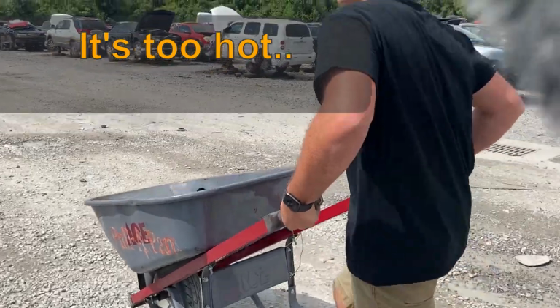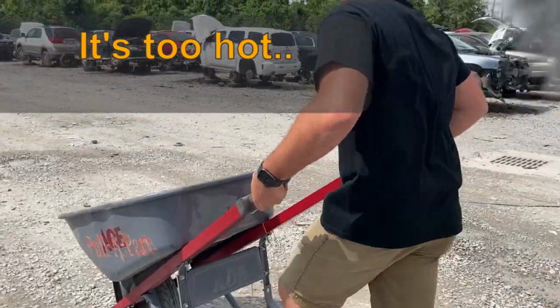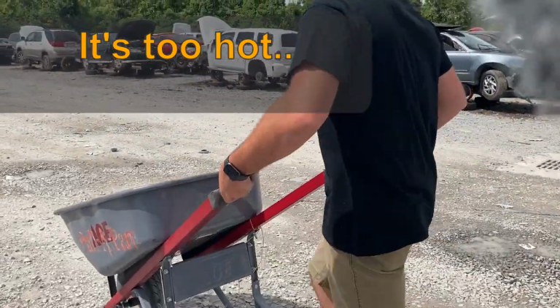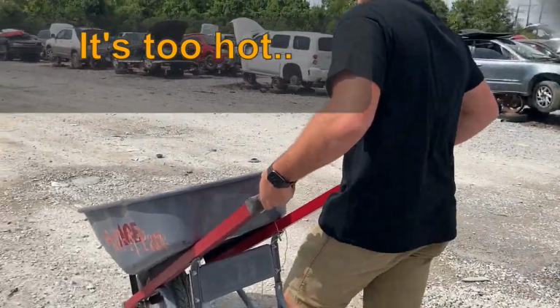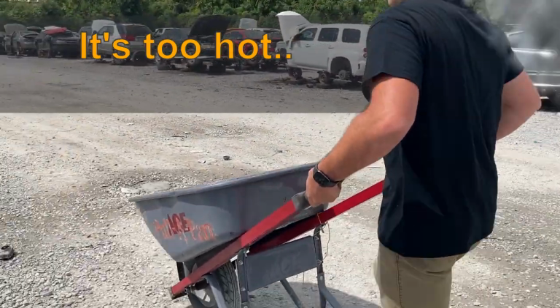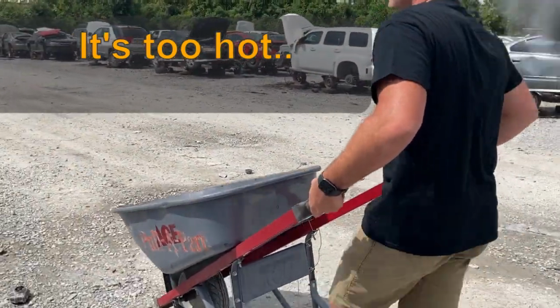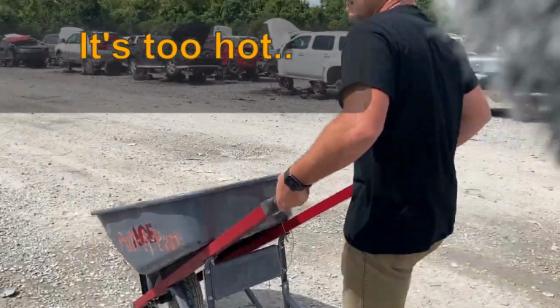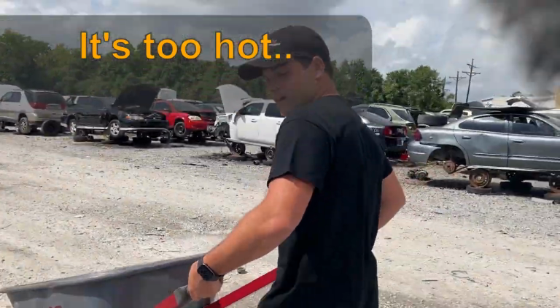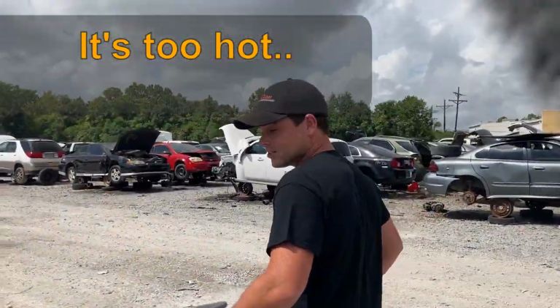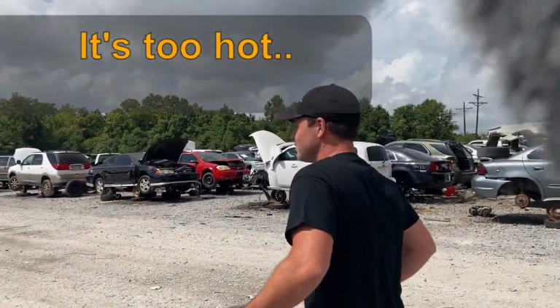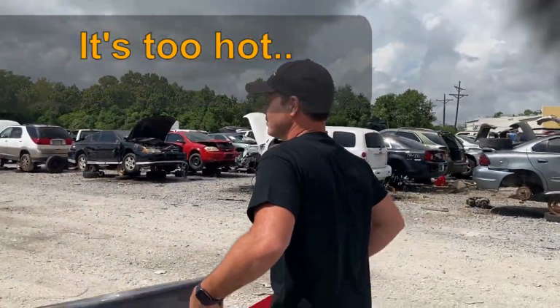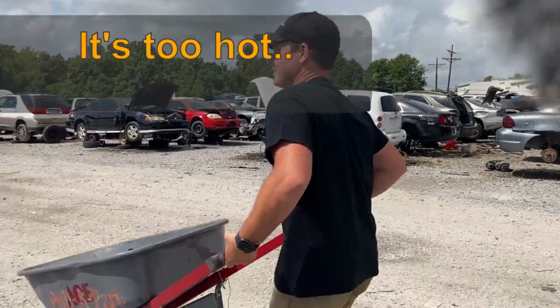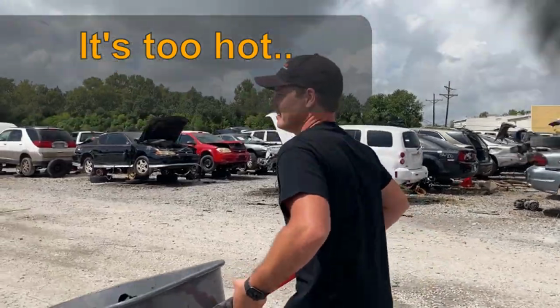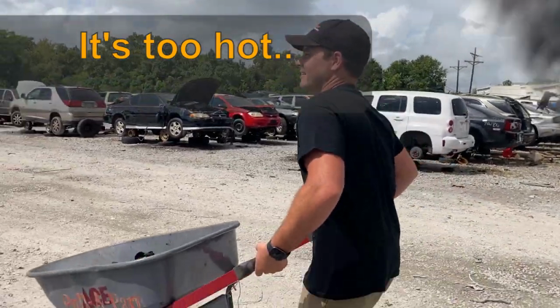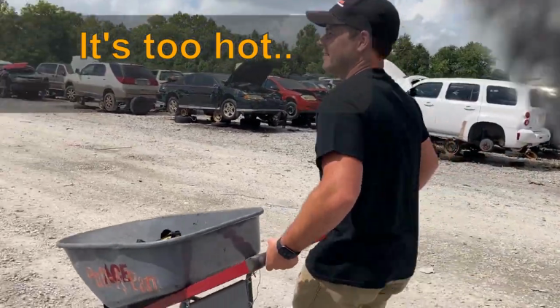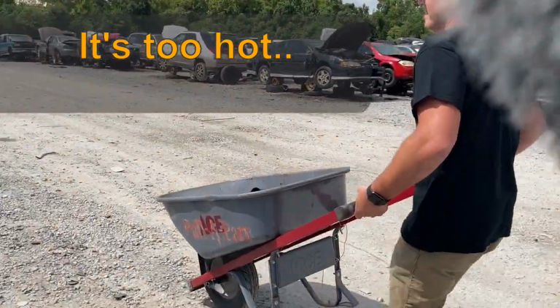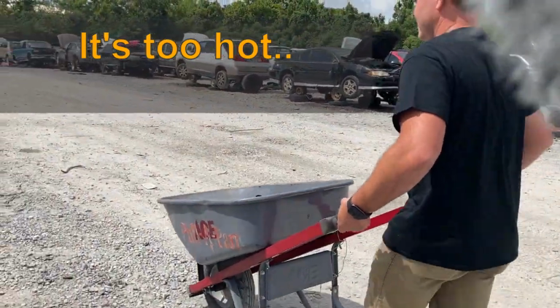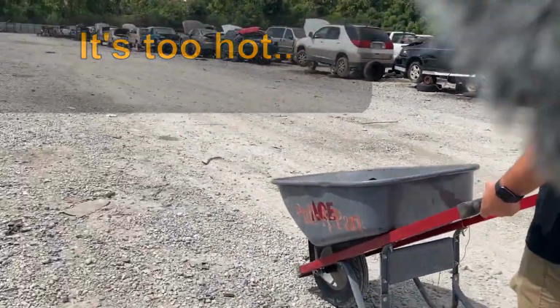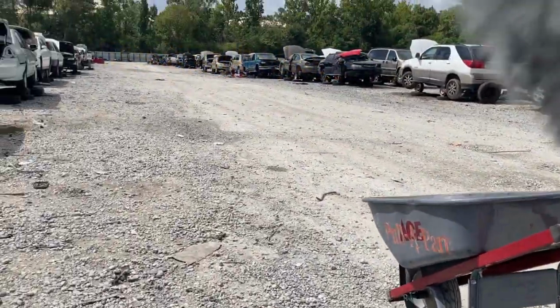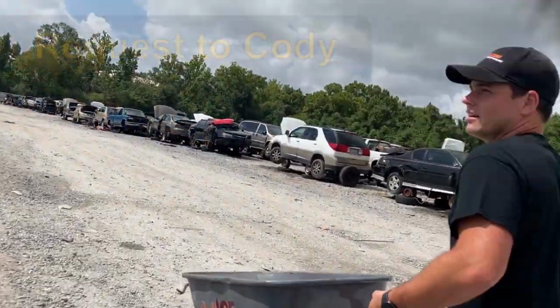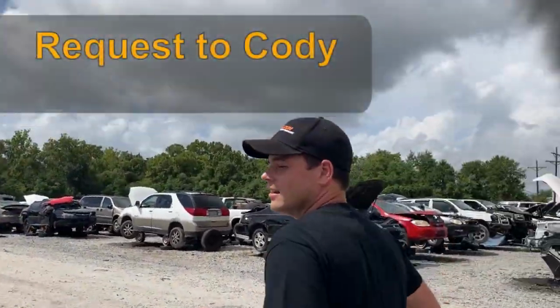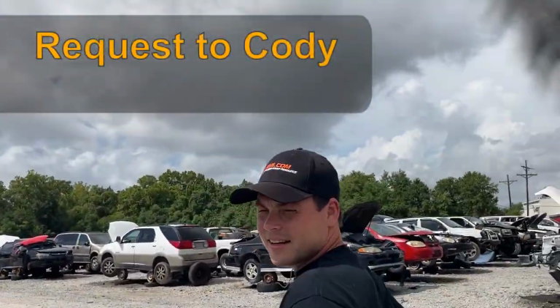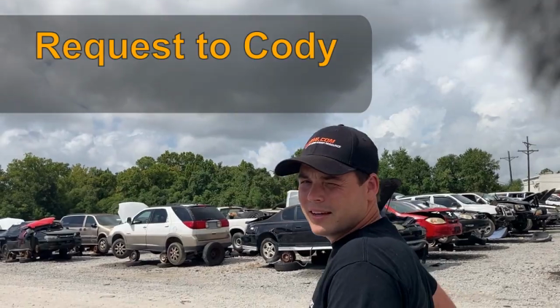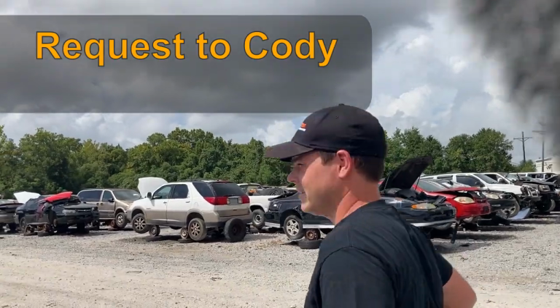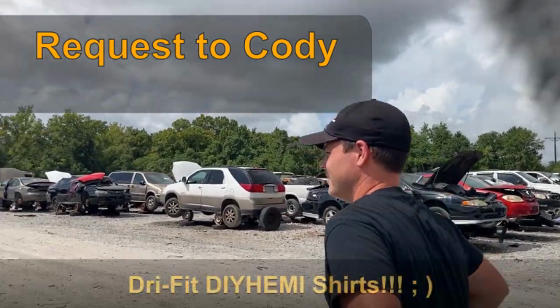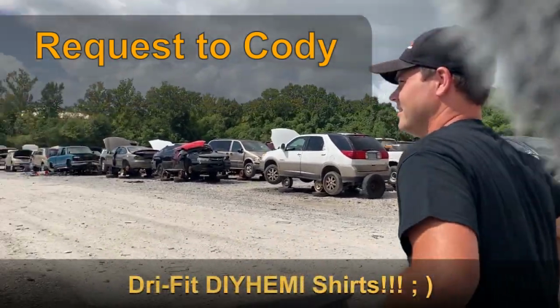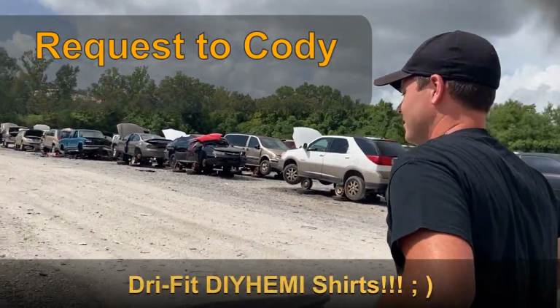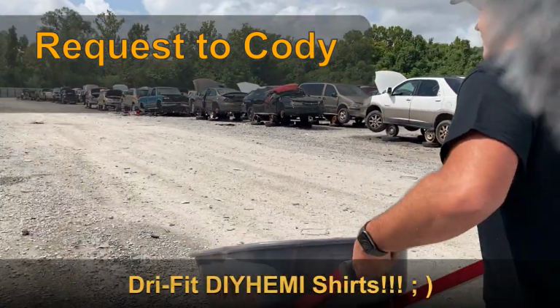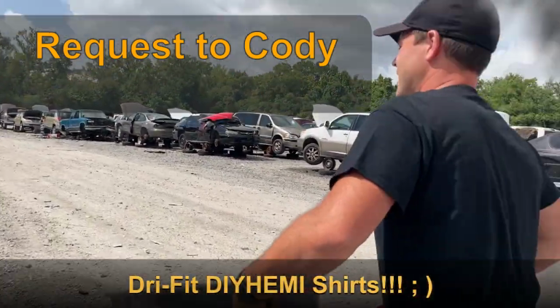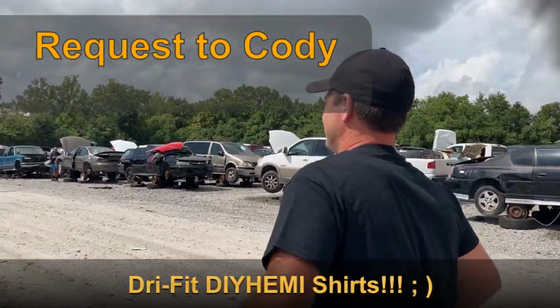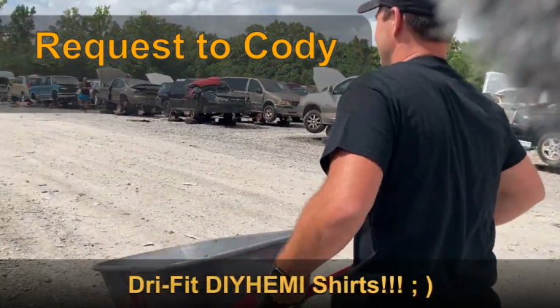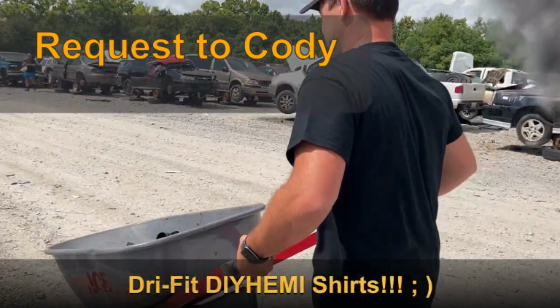It's too hot to be pushing this cart like this, man. I'm wearing a black shirt. What are you complaining about? Cody needs to get us a new shirt — Cody, get us some new gear, please. It's hot. It's sweating the balls off right now.